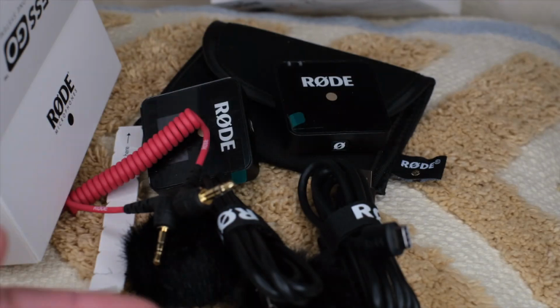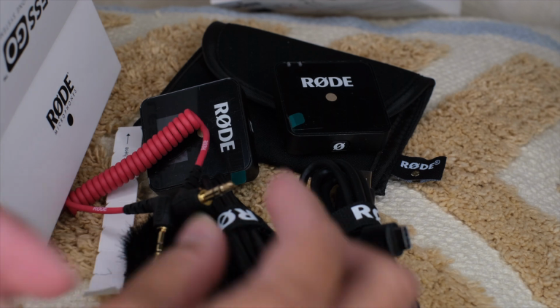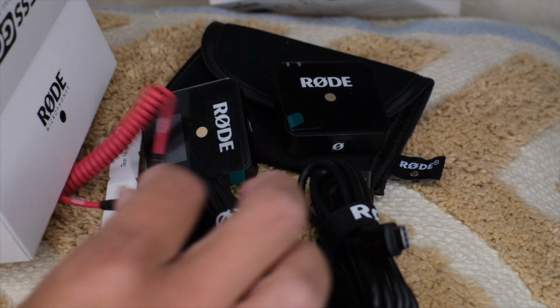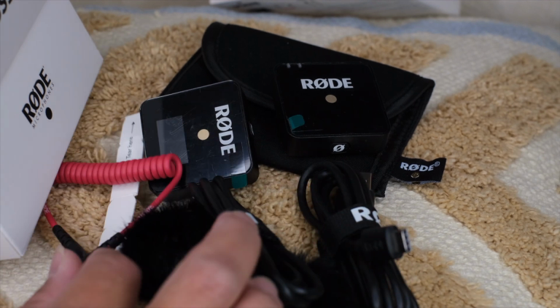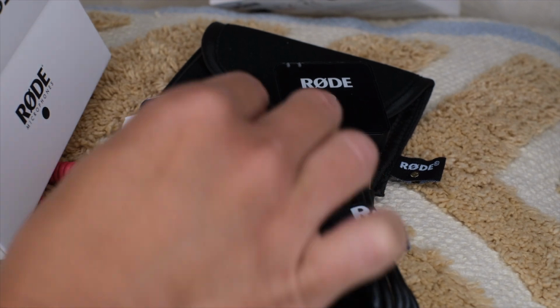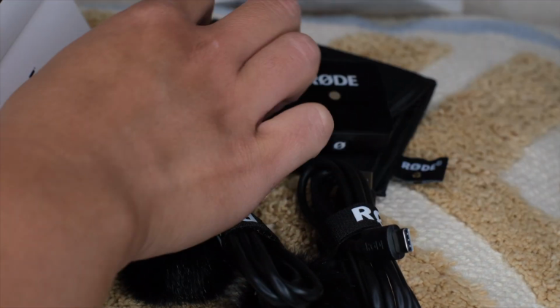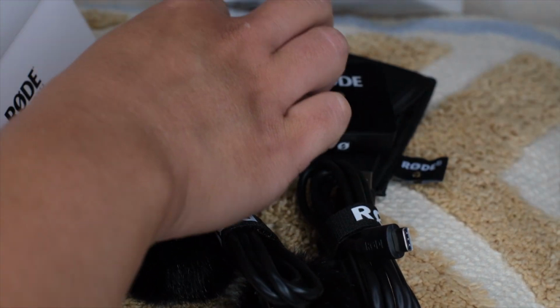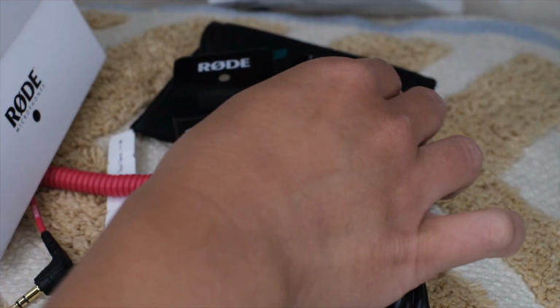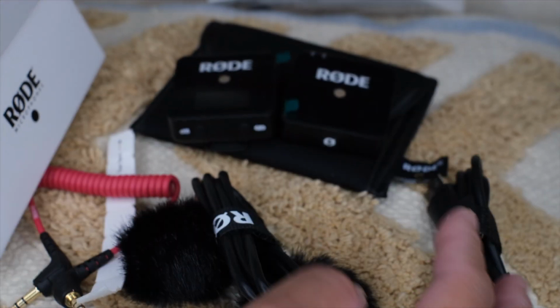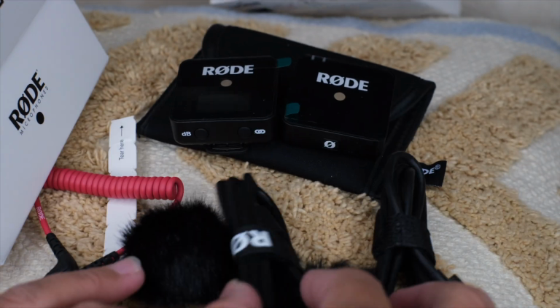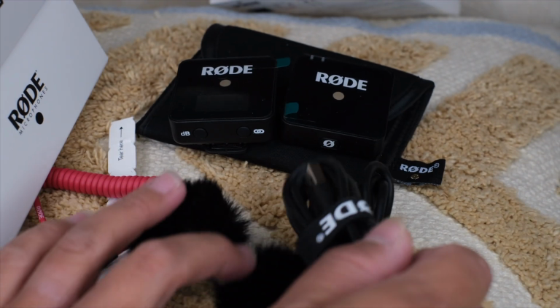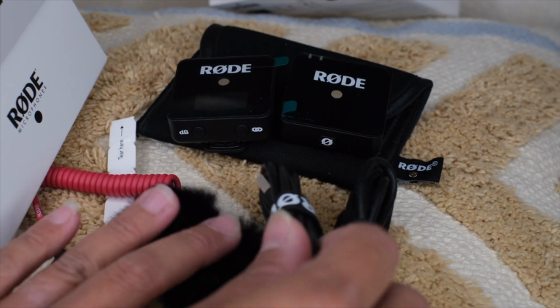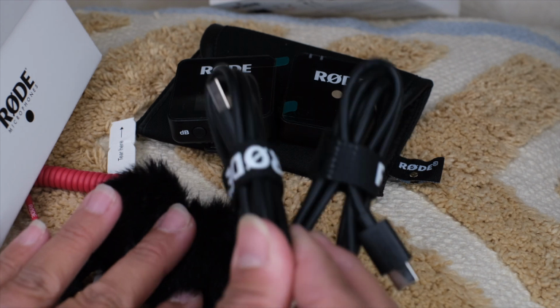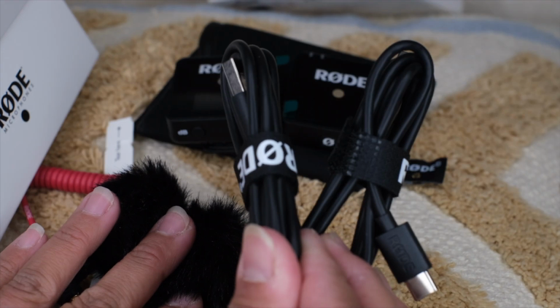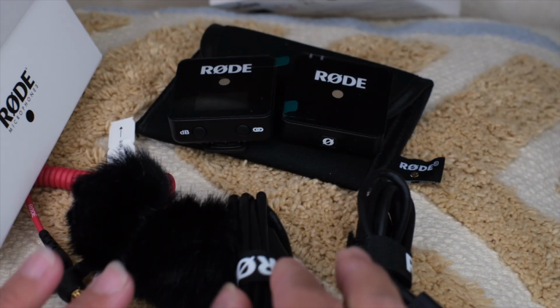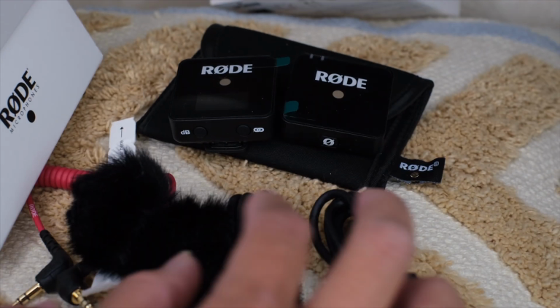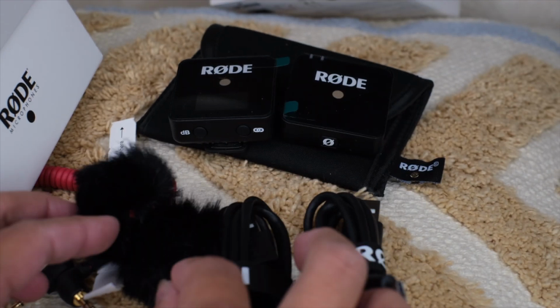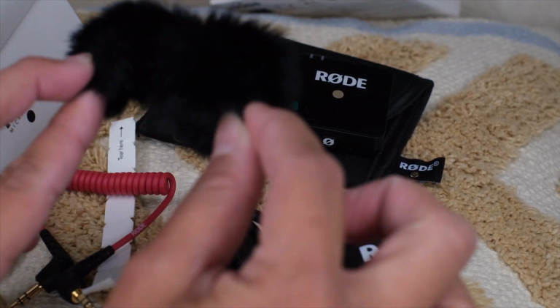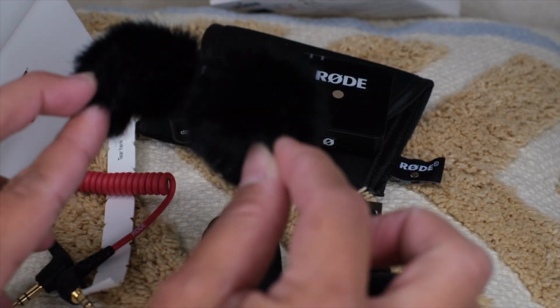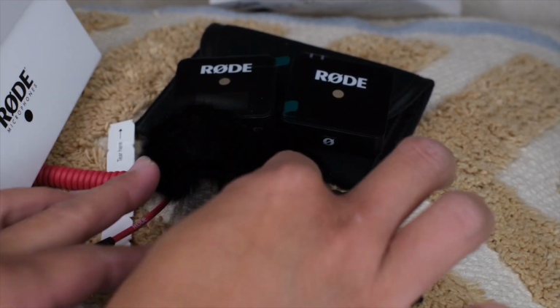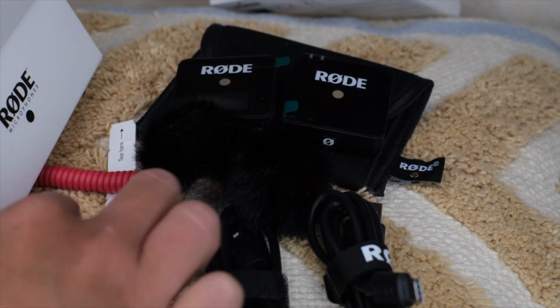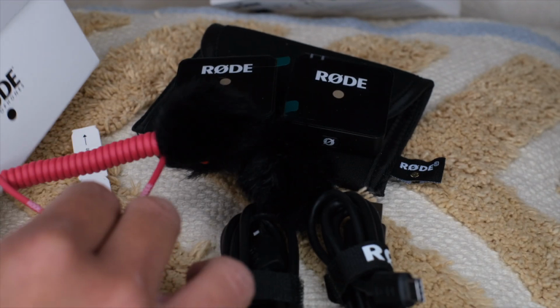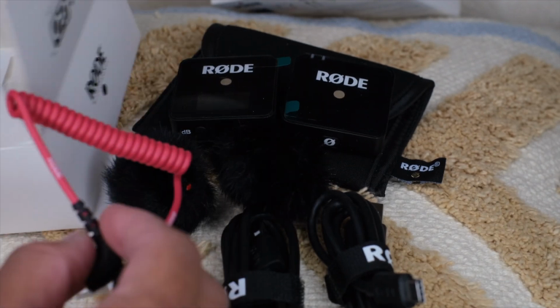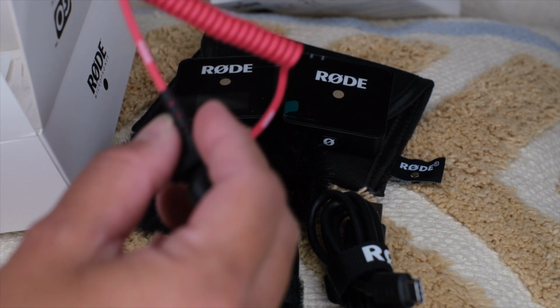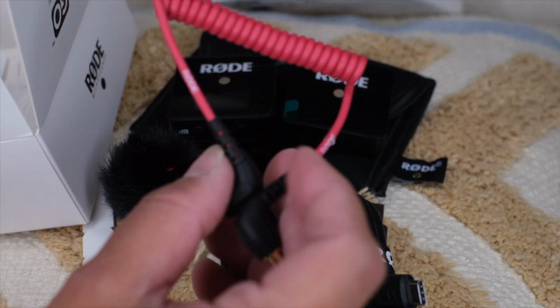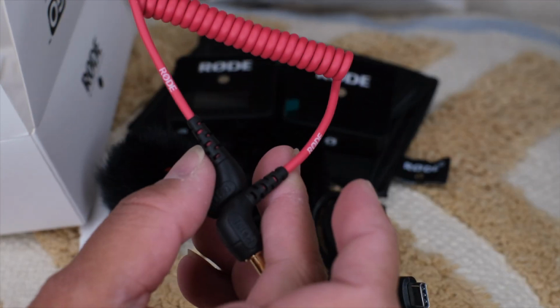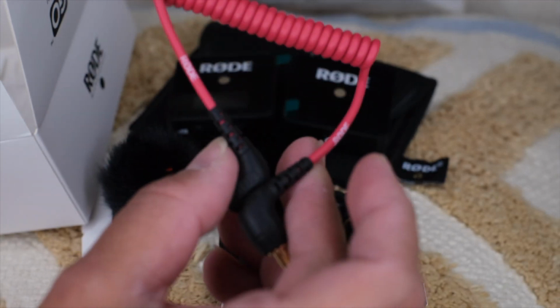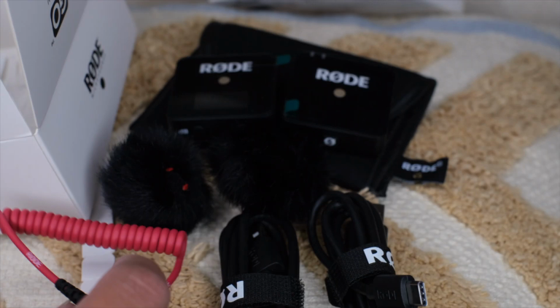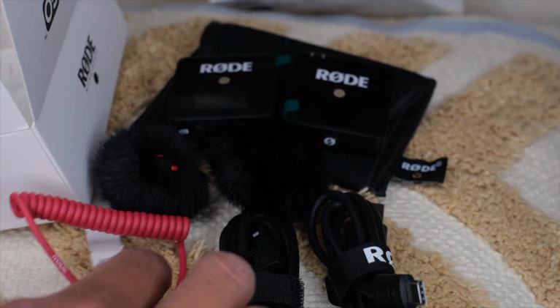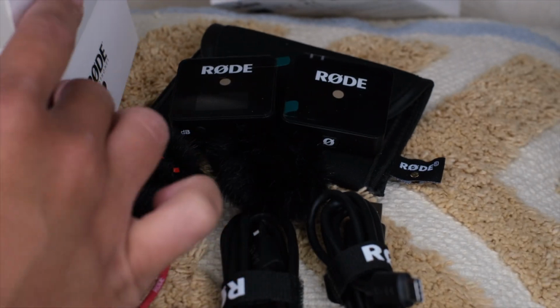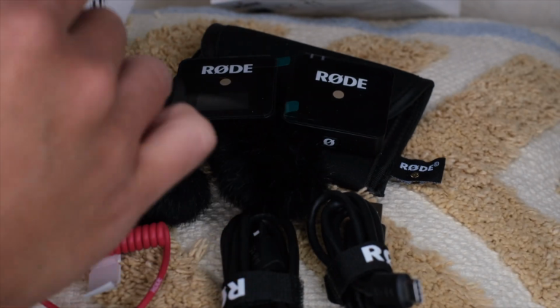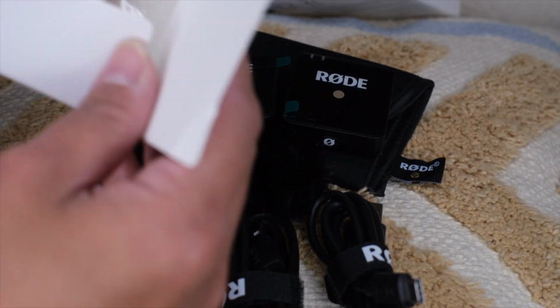So basically this is what comes in the box: you got your two microphones, two sets of charger cables, two sets of dead cats, and then you got the camera adapter cable. And that's all!